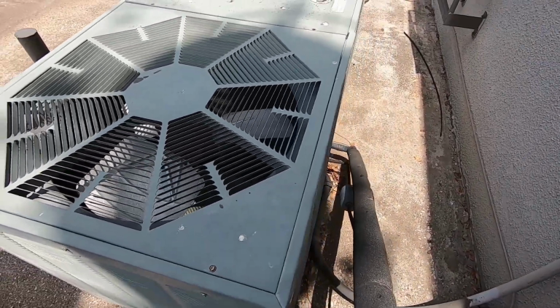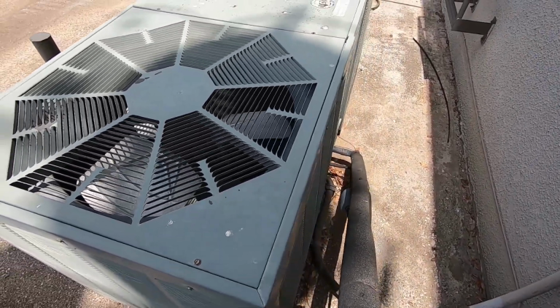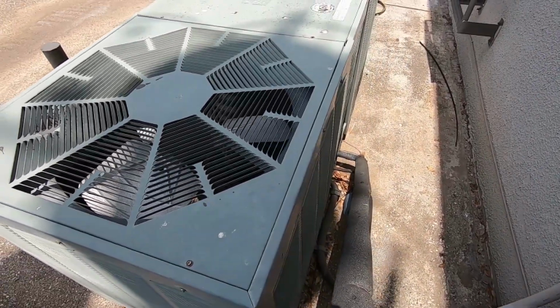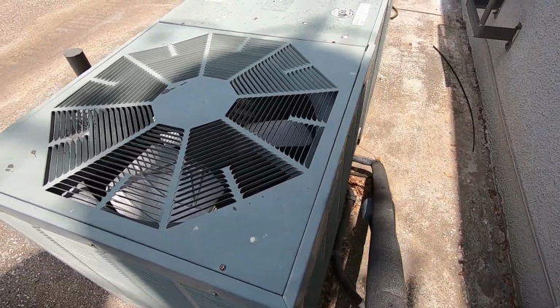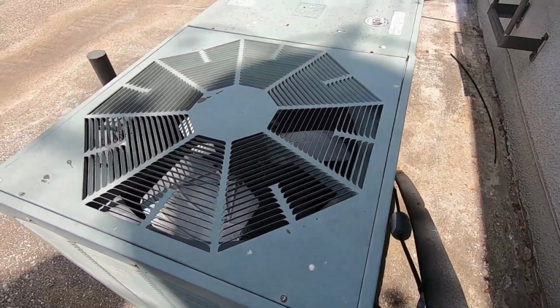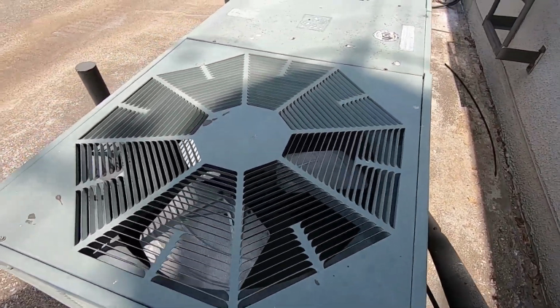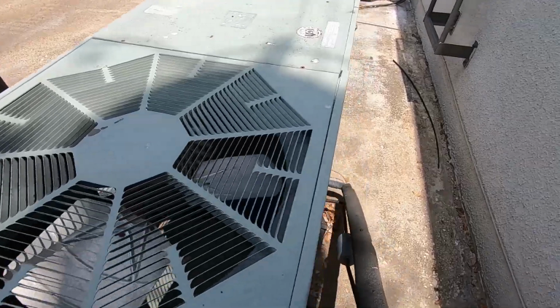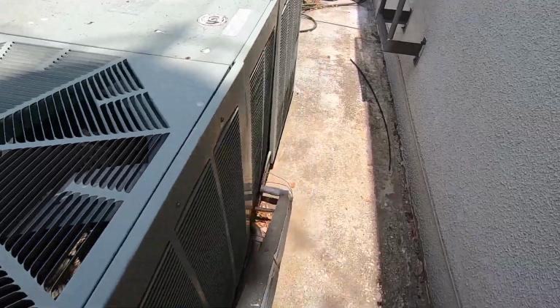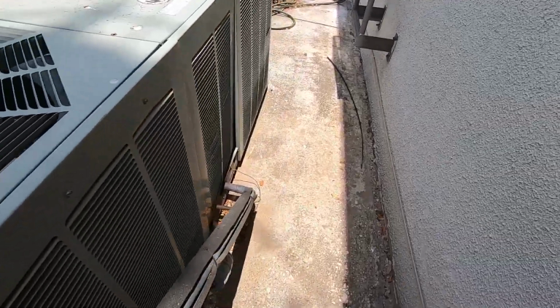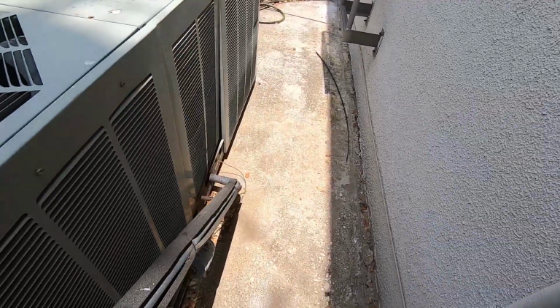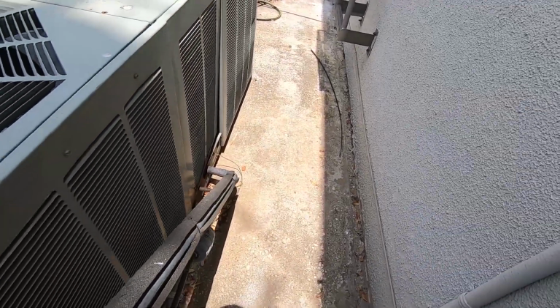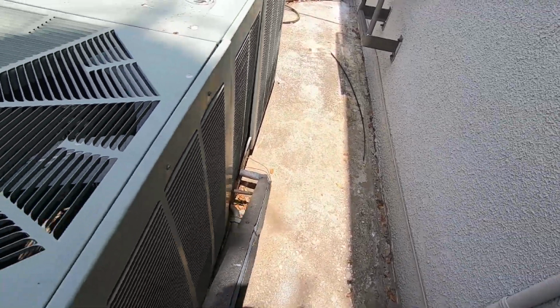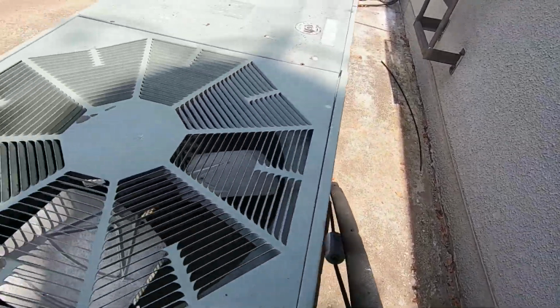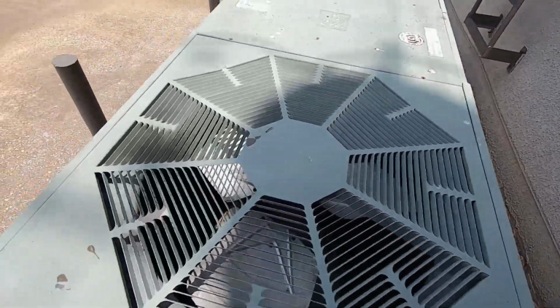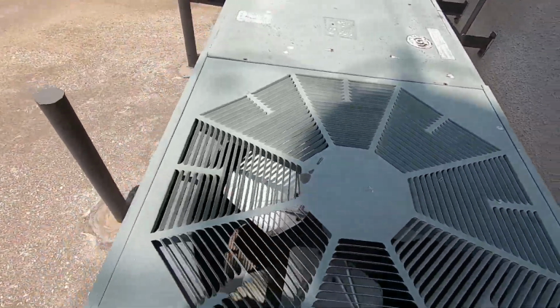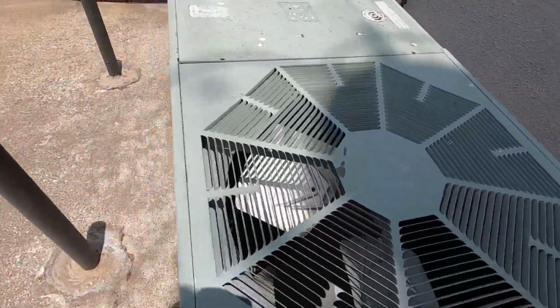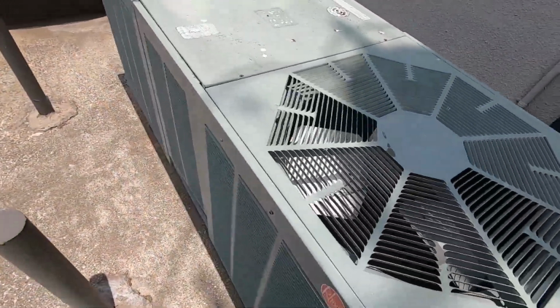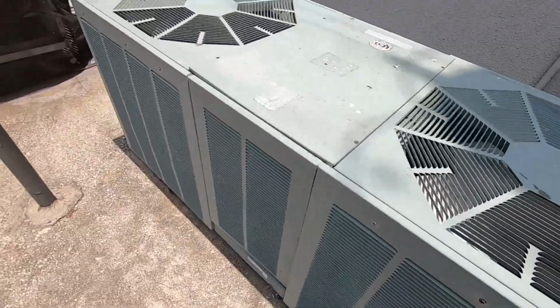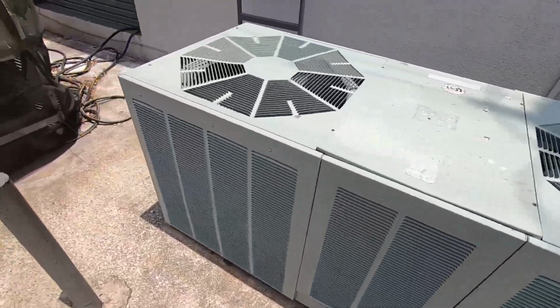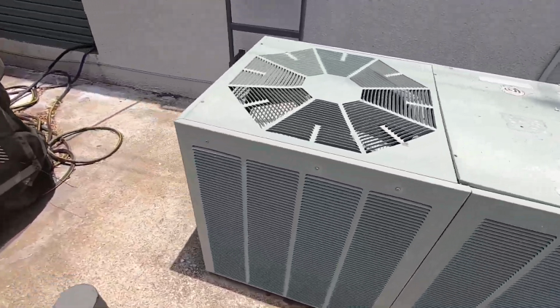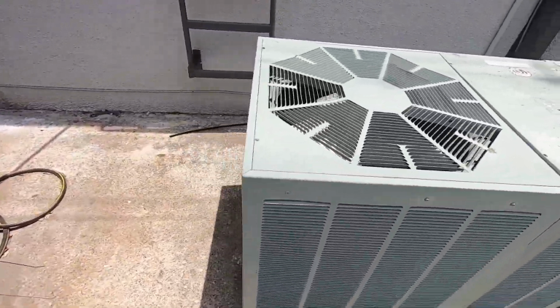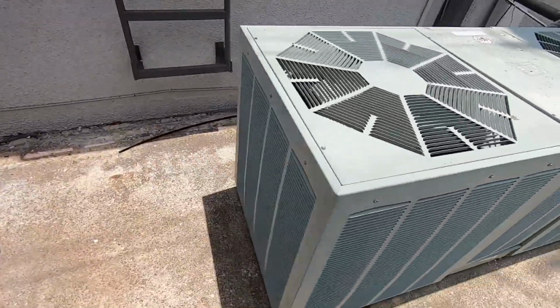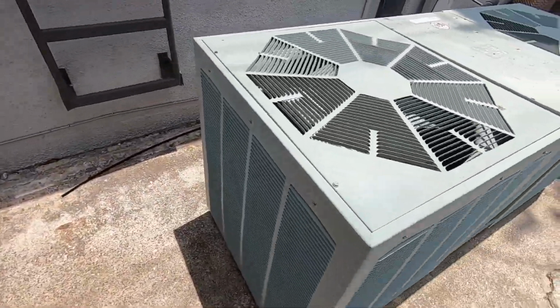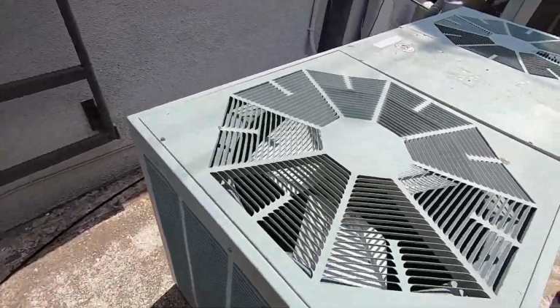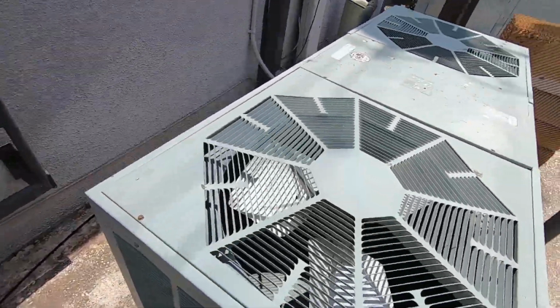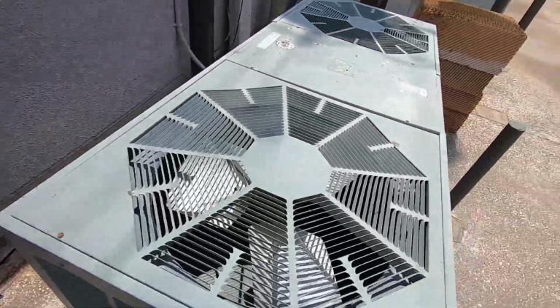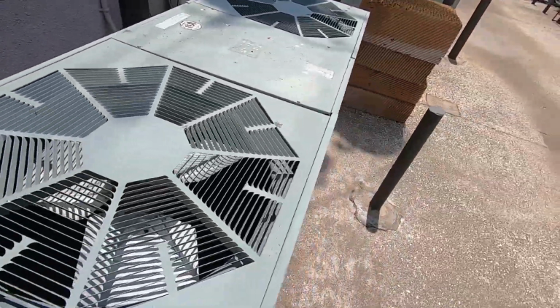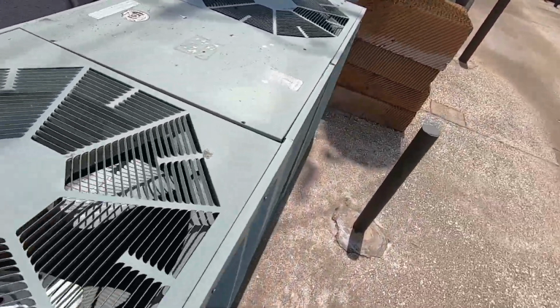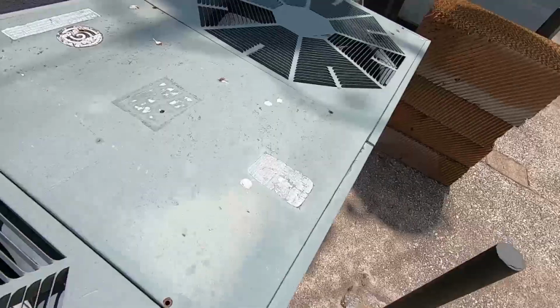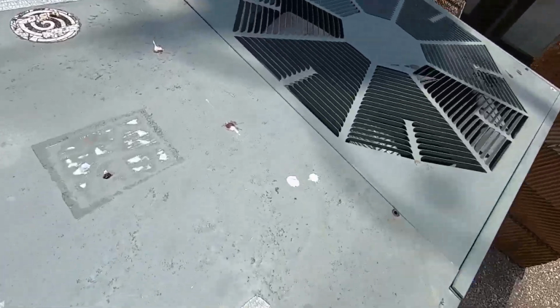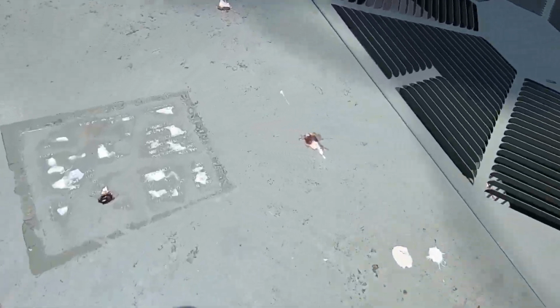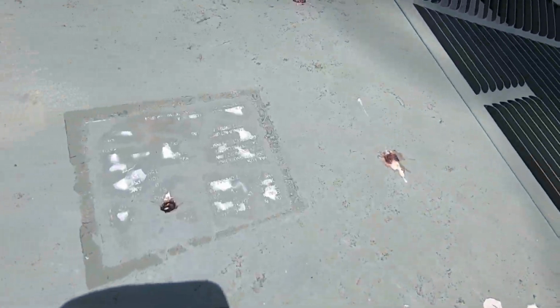It just started up. I can't seem to find the data sheet — I think this is the remains of it.